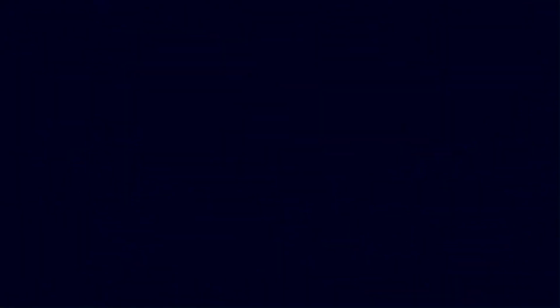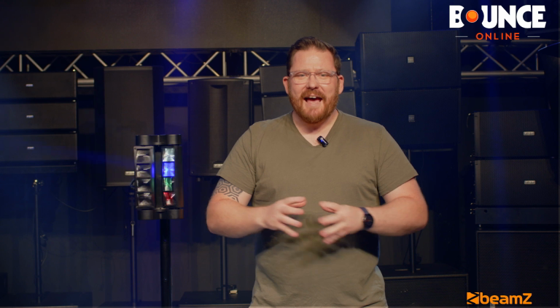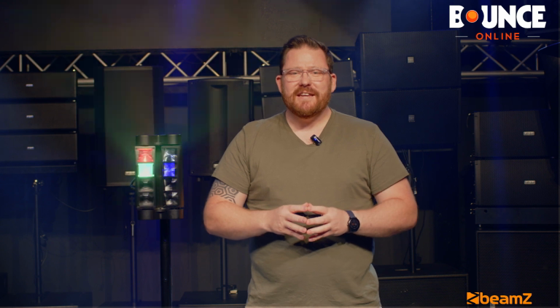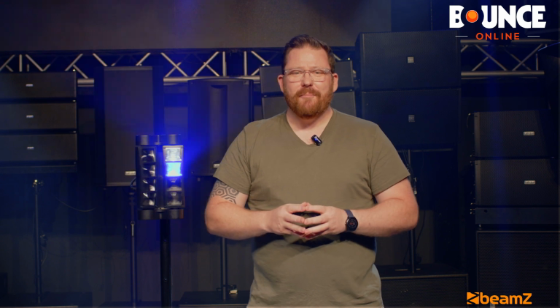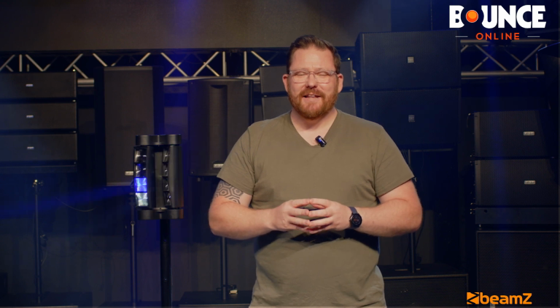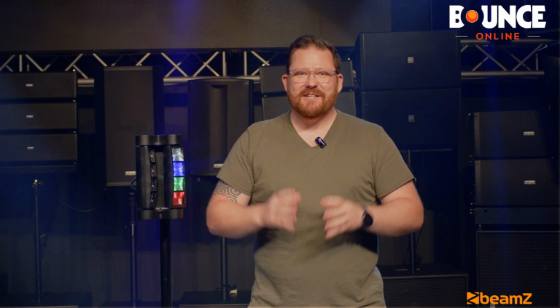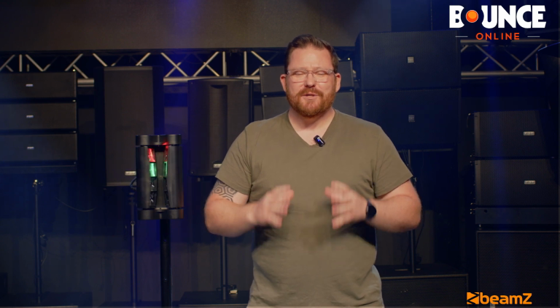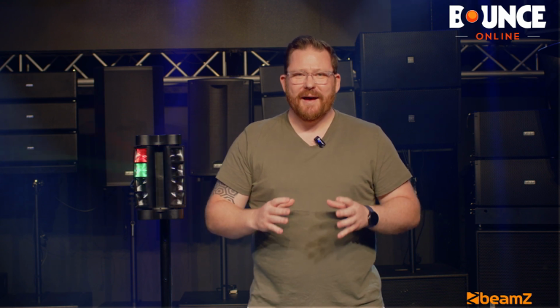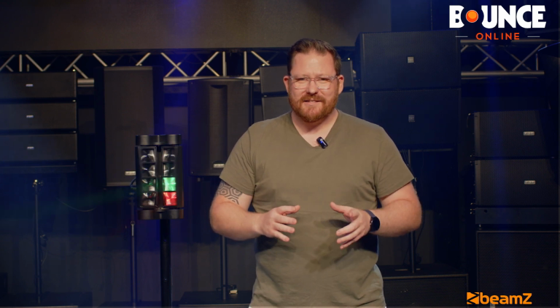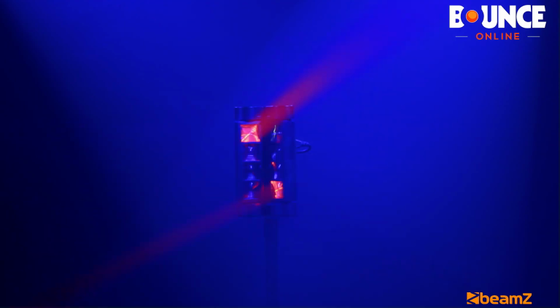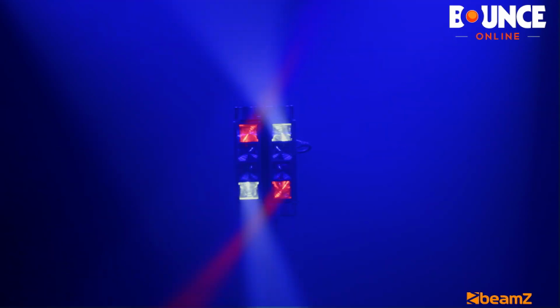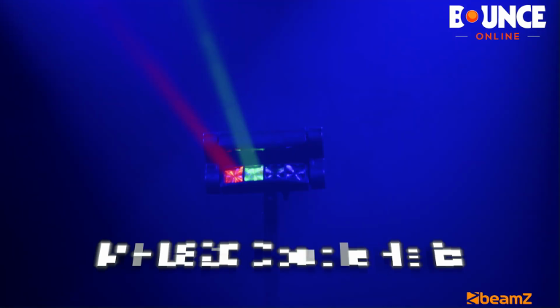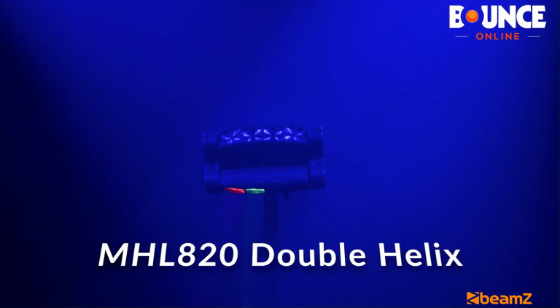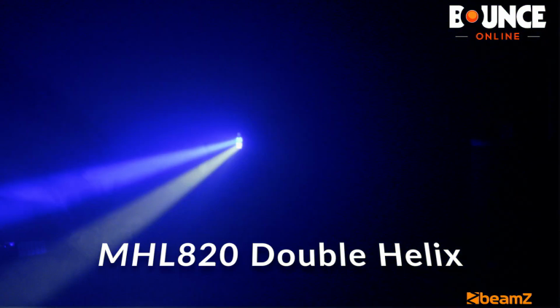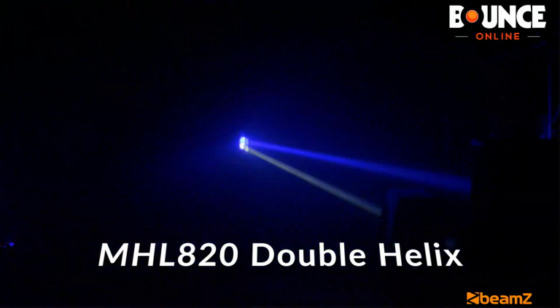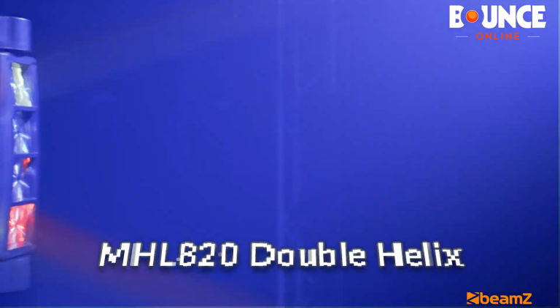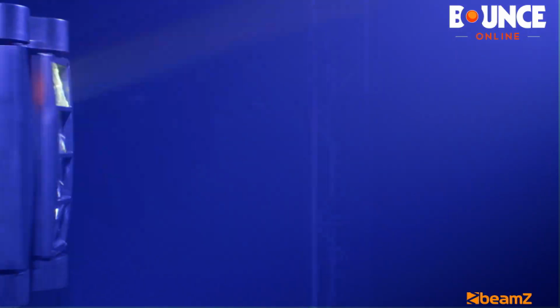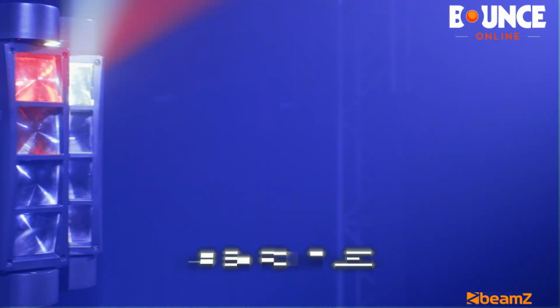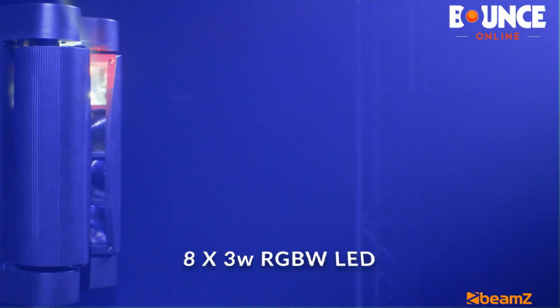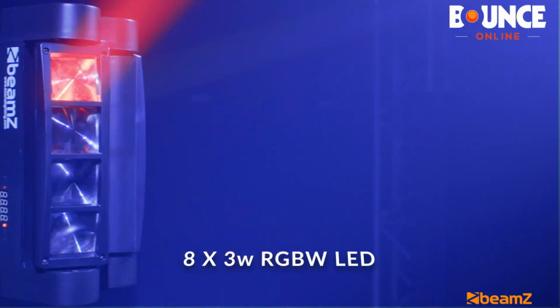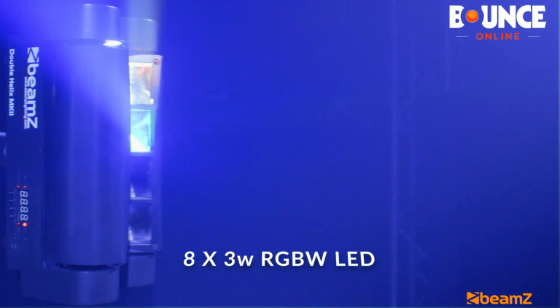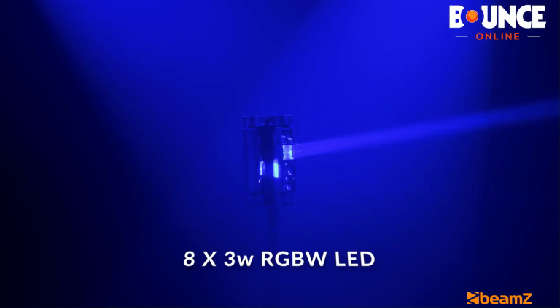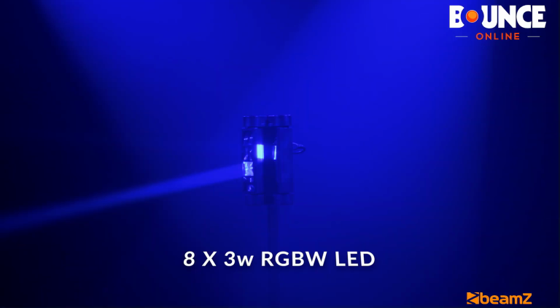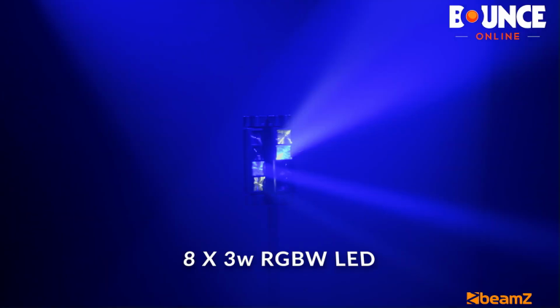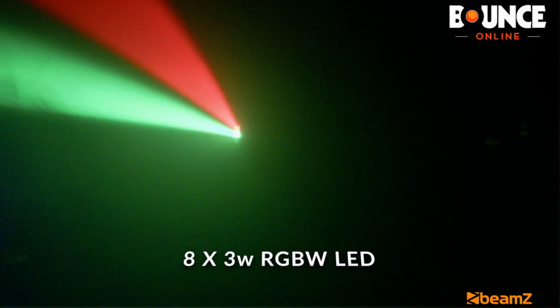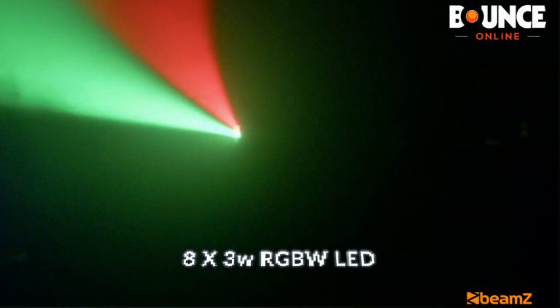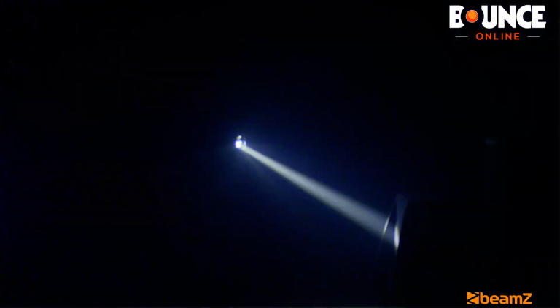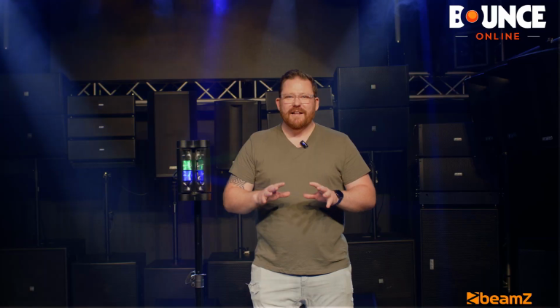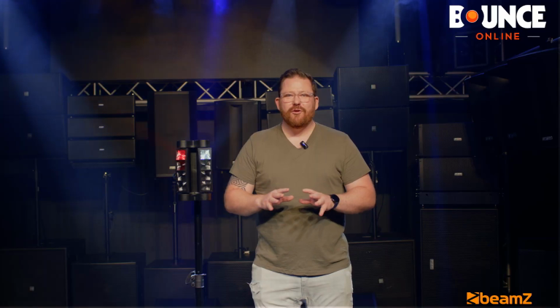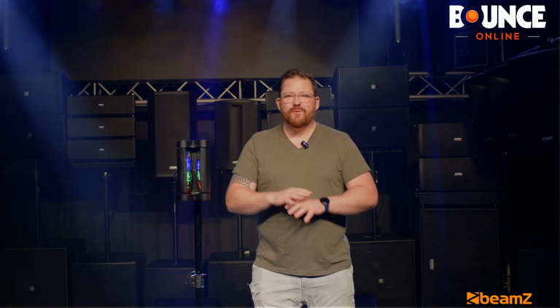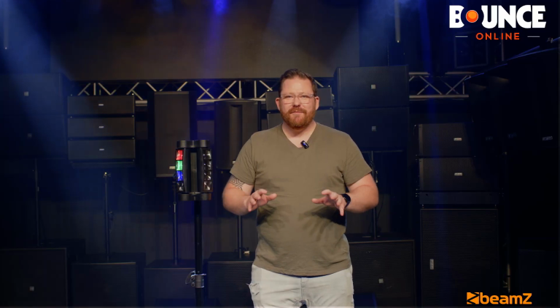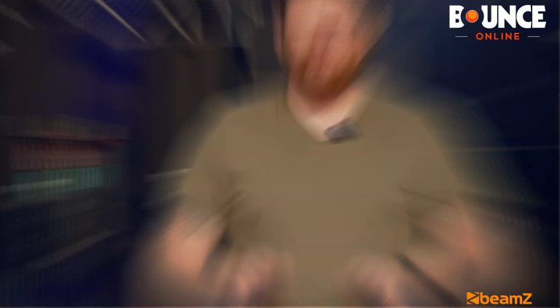Hey guys, Vindi here from Bounce Online, and today I want to talk to you about this — it's the Beams MHL 820 Double Helix. It has 8 times 3-watt RGBW LEDs, the perfect light to create sweeping effects across any room.